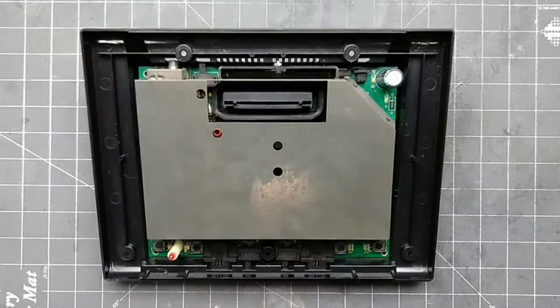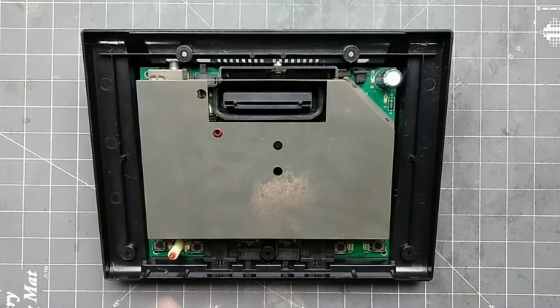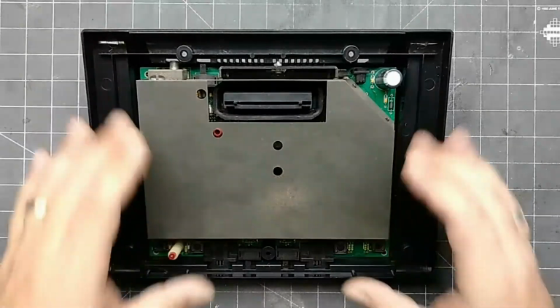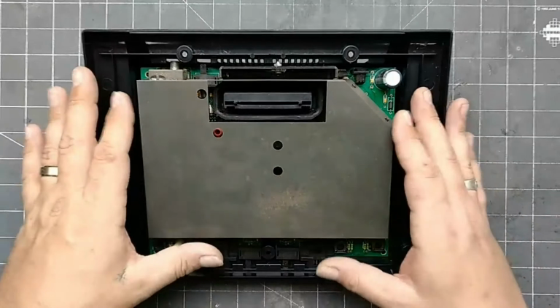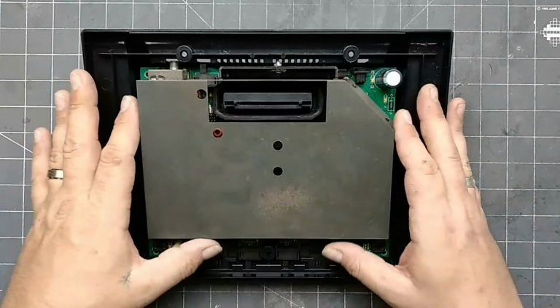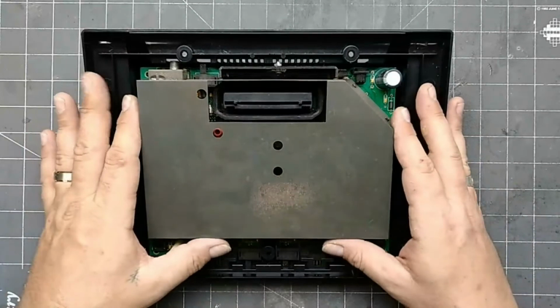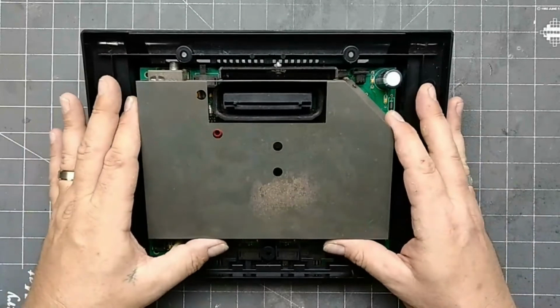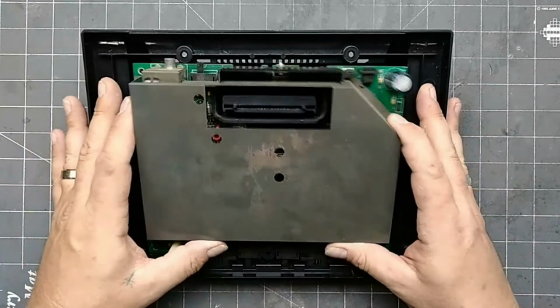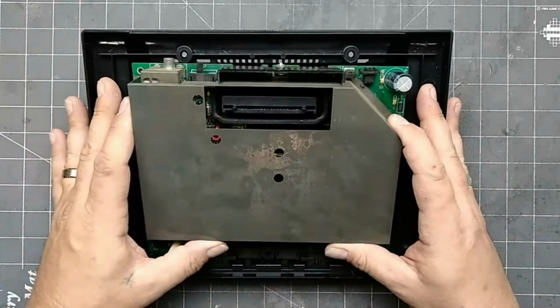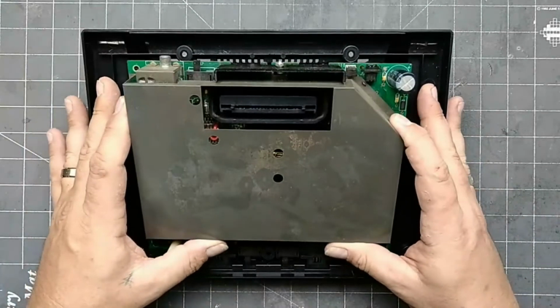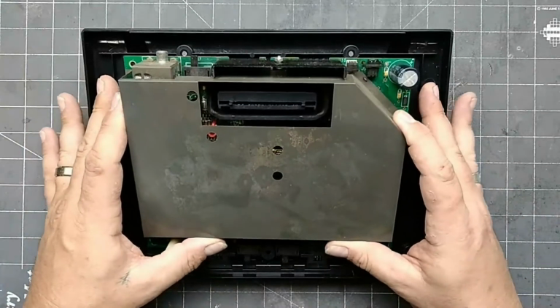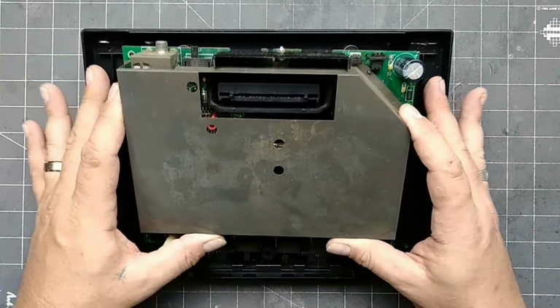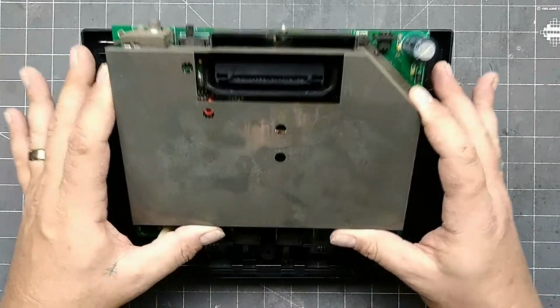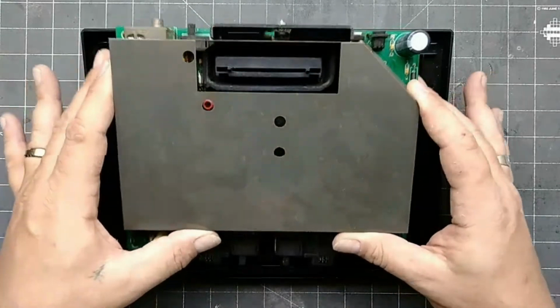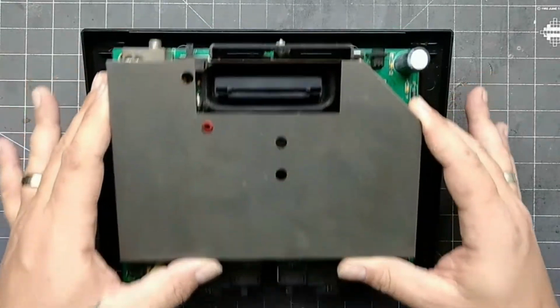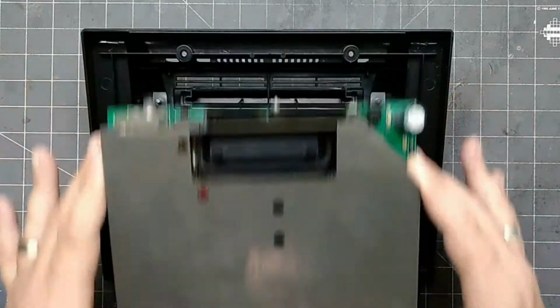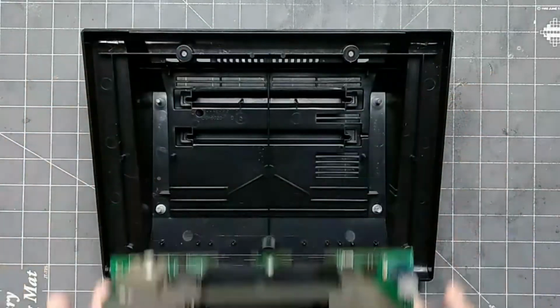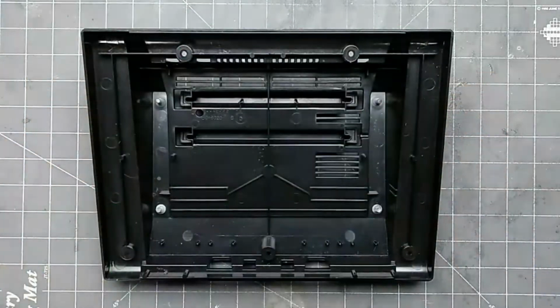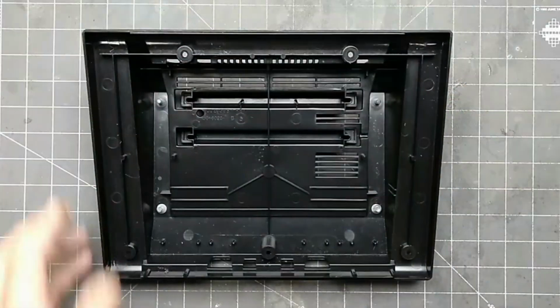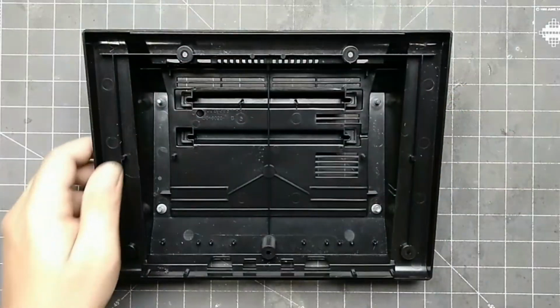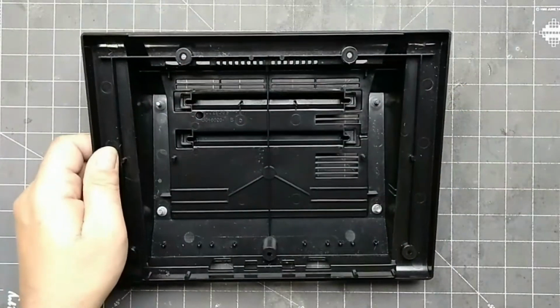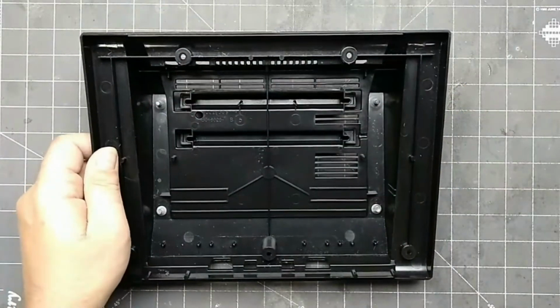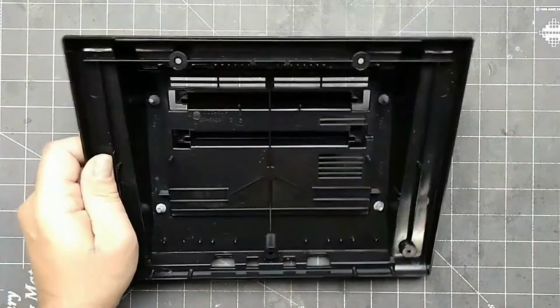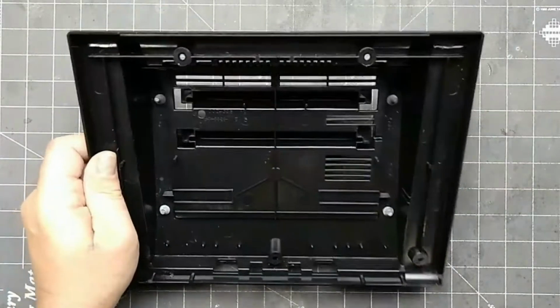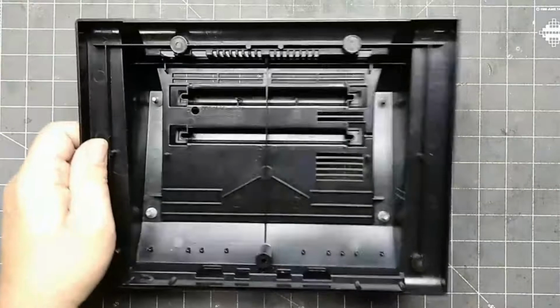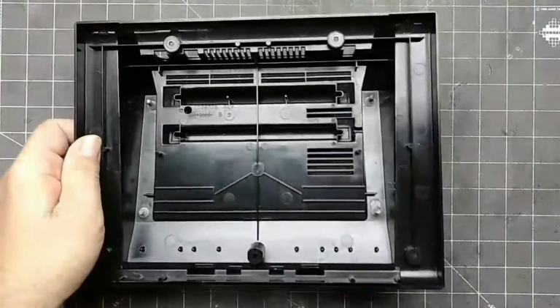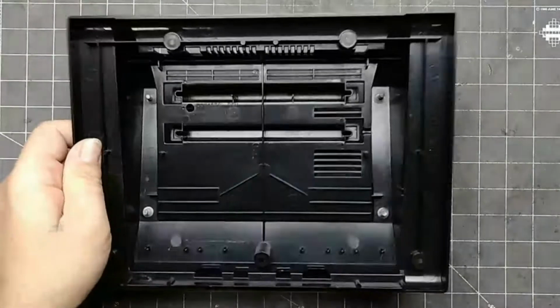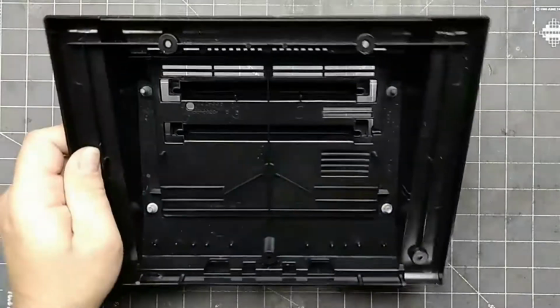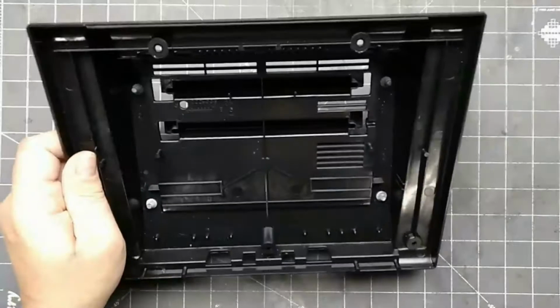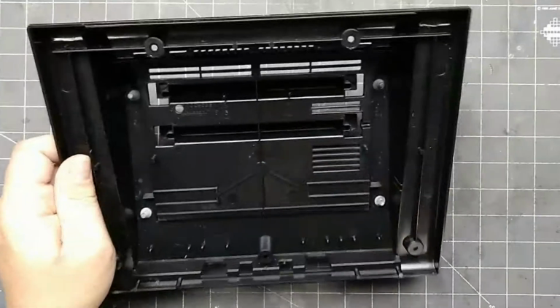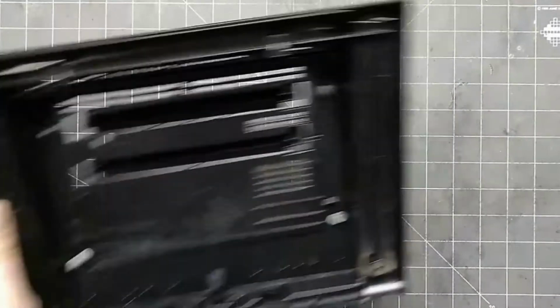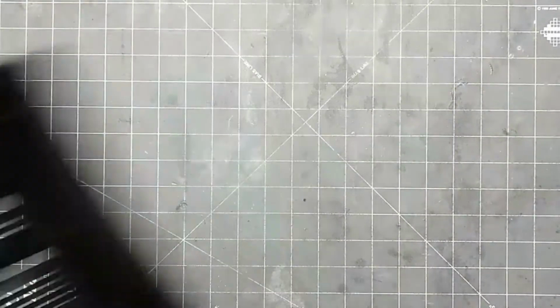For the main board, lift slightly on the back, then pull it out clearing the controller ports from the shell. We're done with the bottom half, so we set that aside.